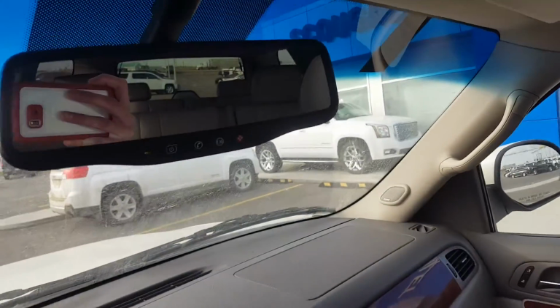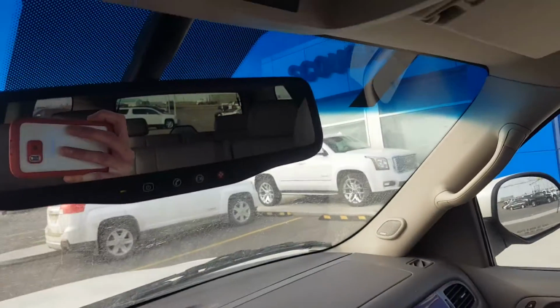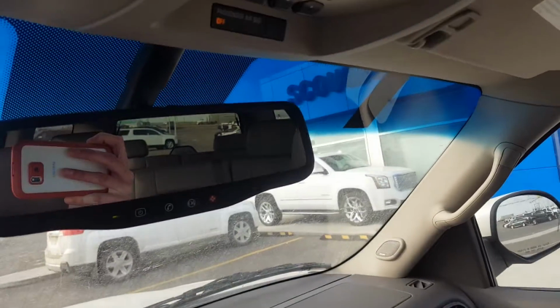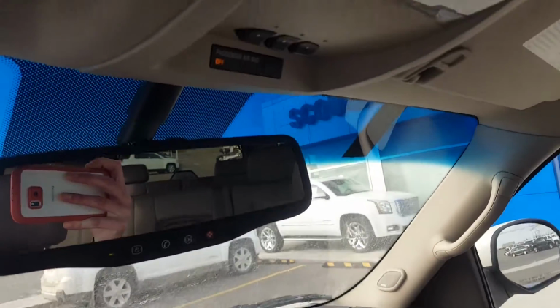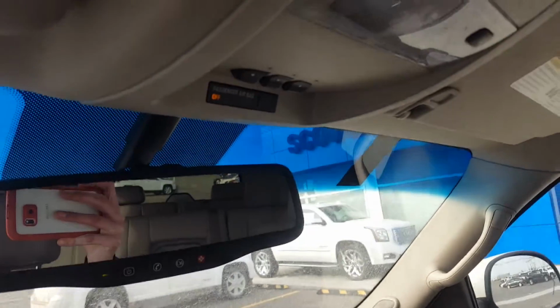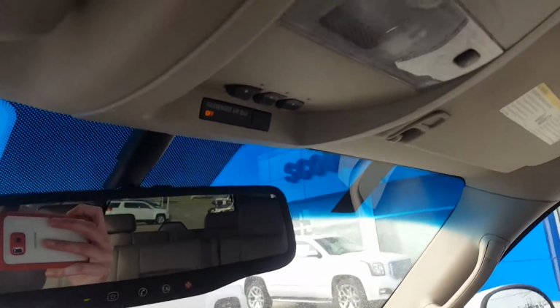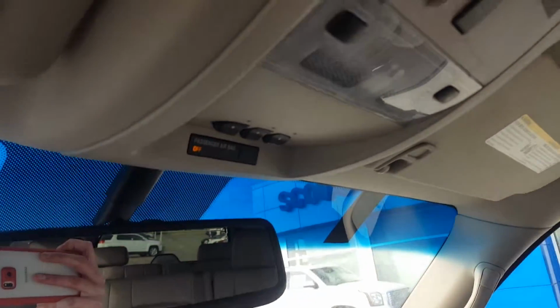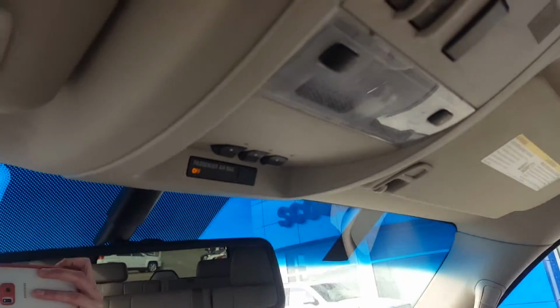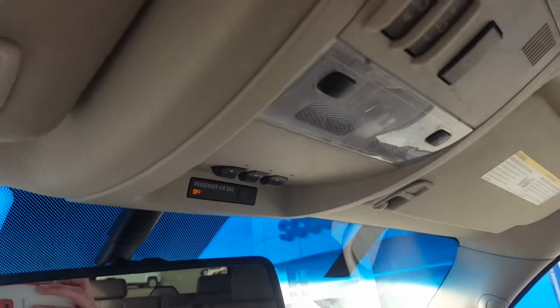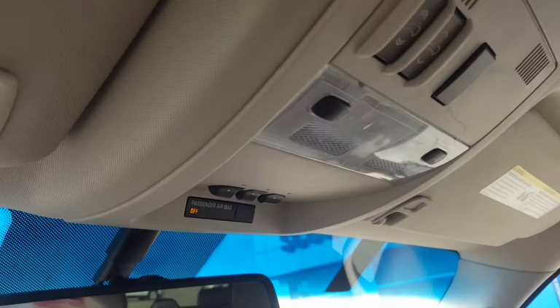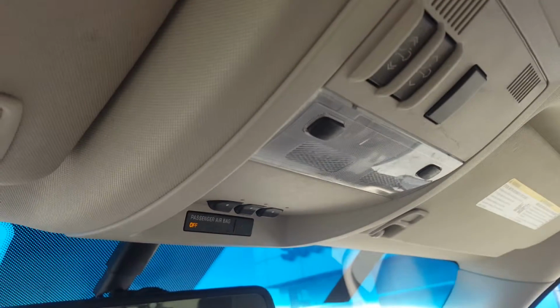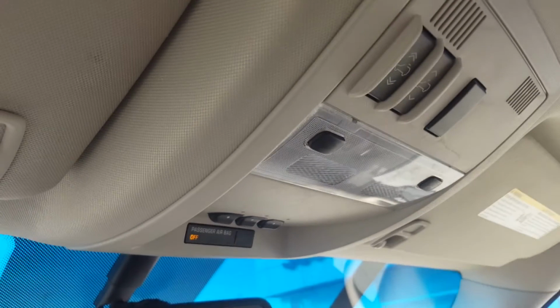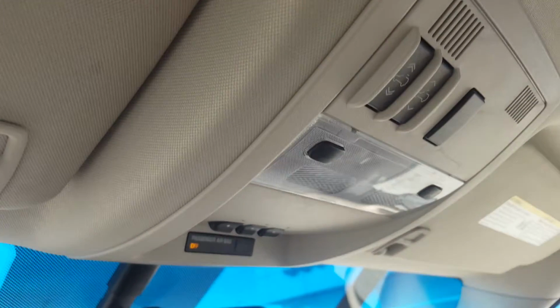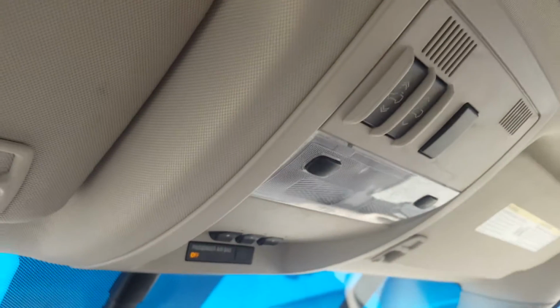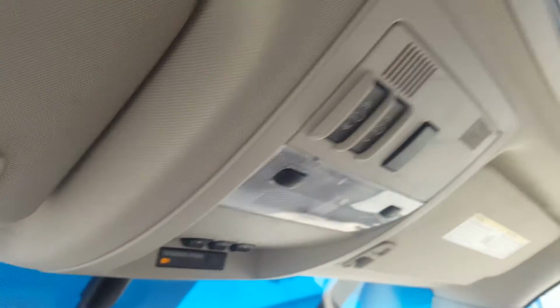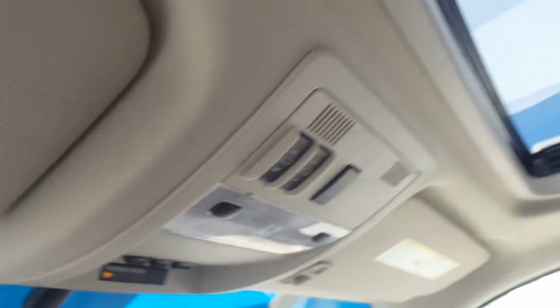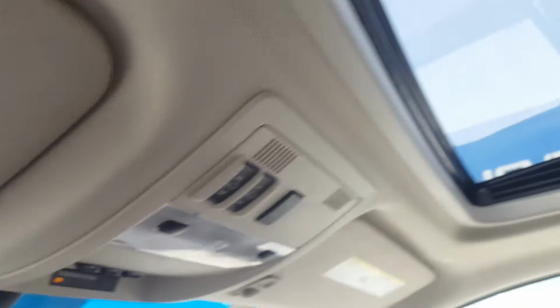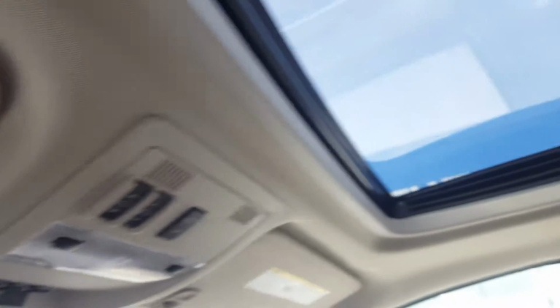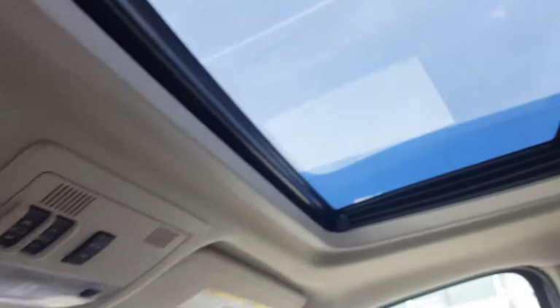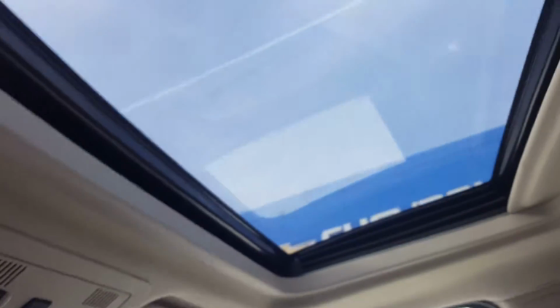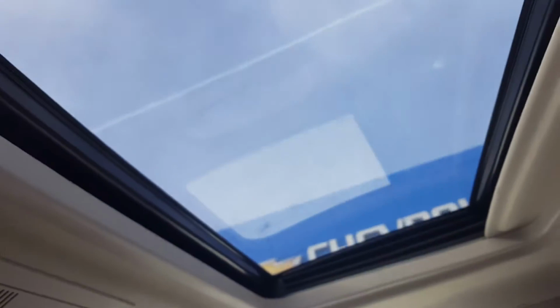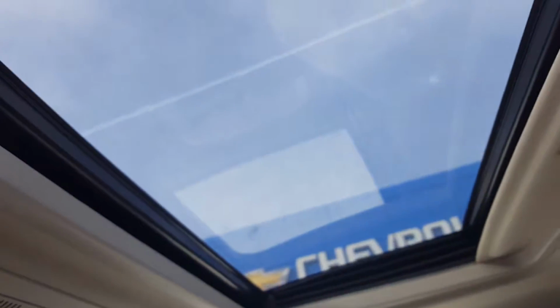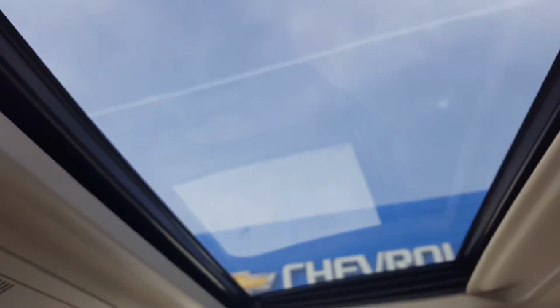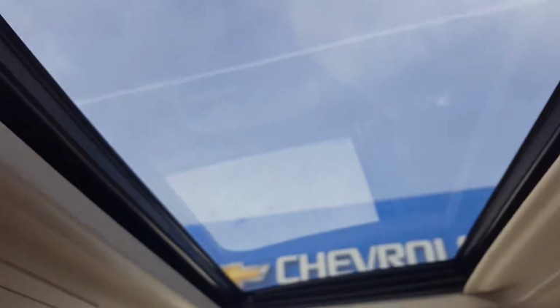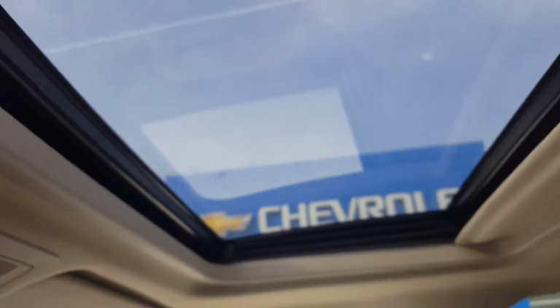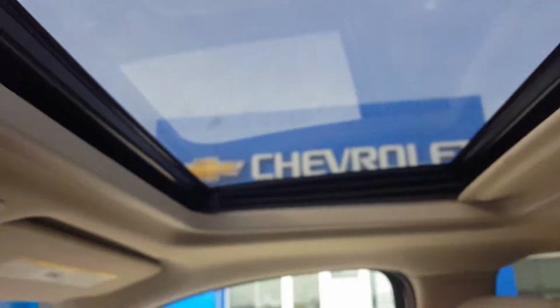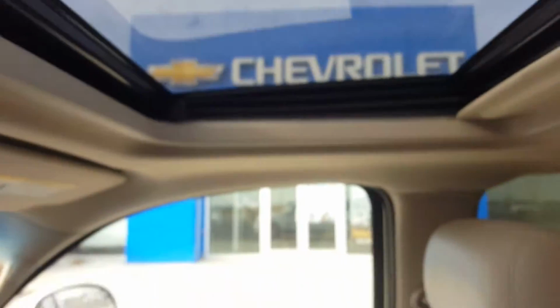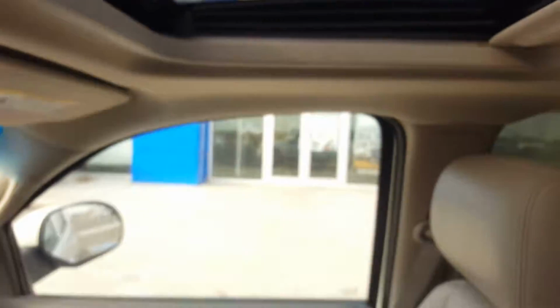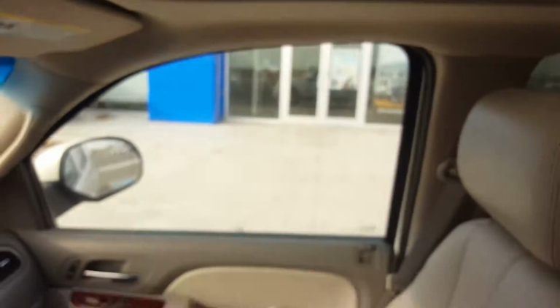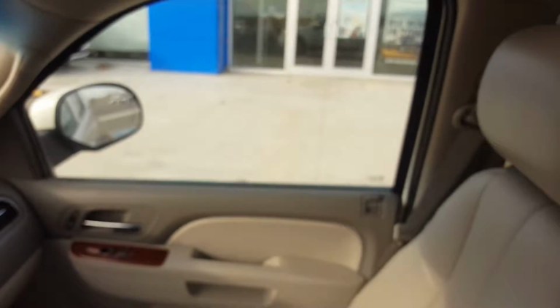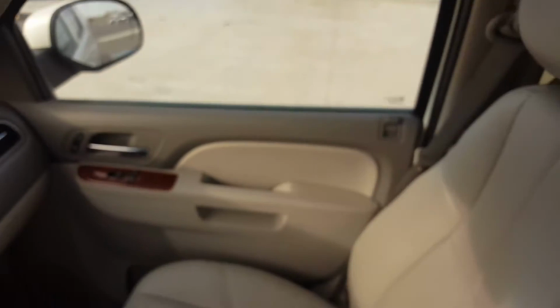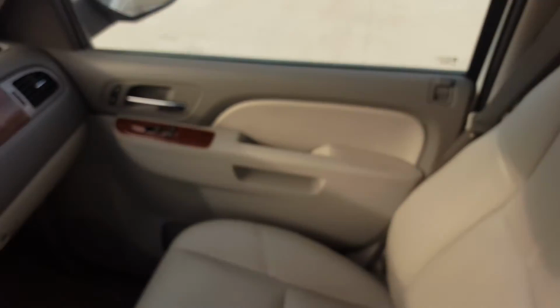We've also got a power lift gate — I forgot to mention this one. Power lift gate, garage door transmitters, and power sunroof. So we've got tons of power options.